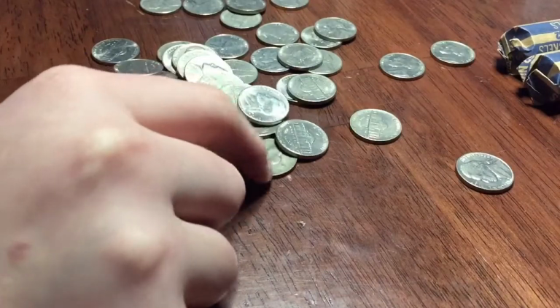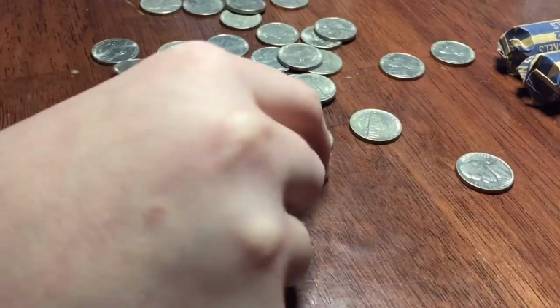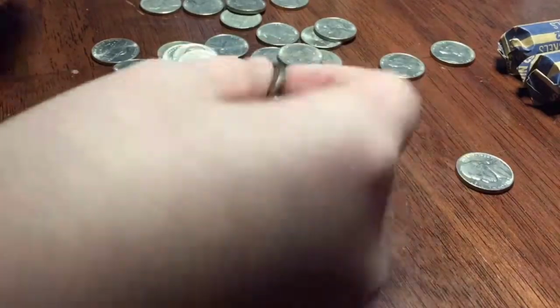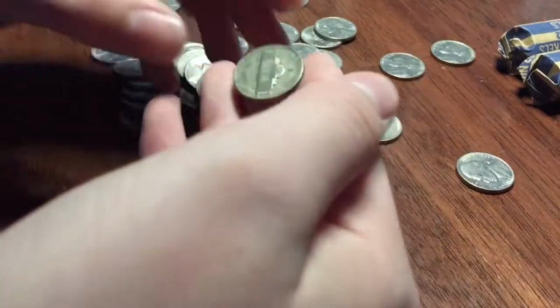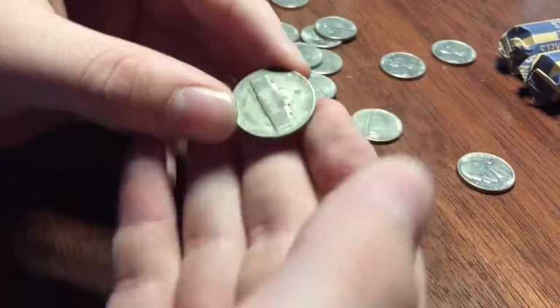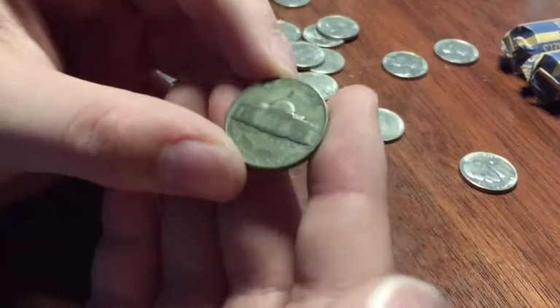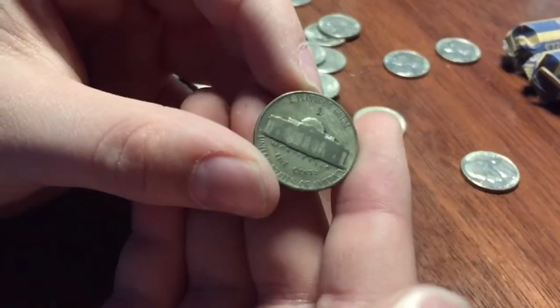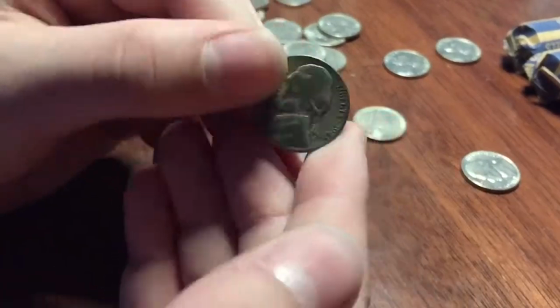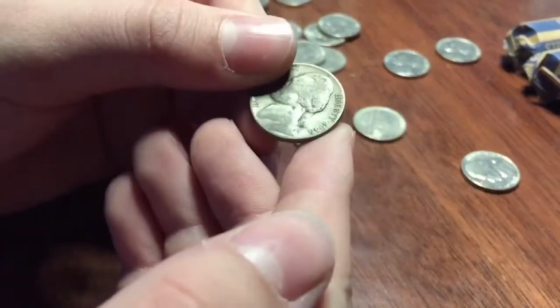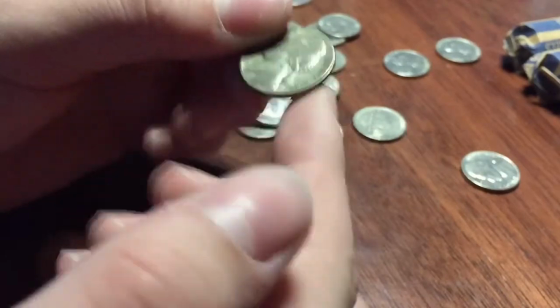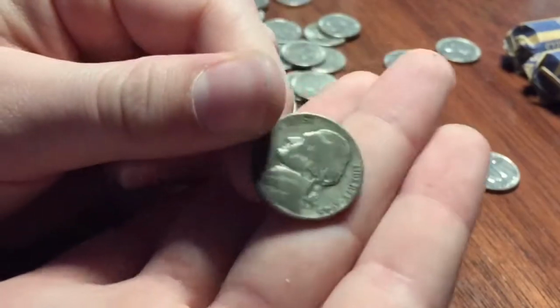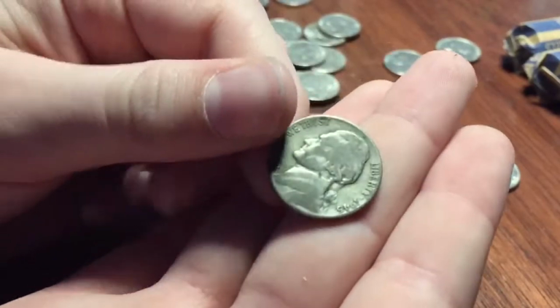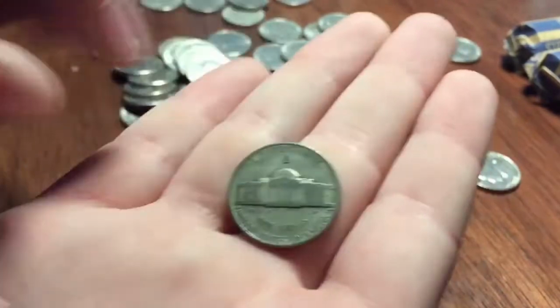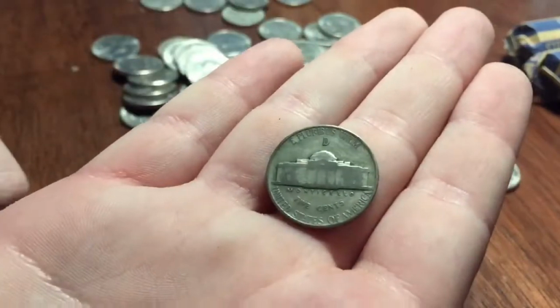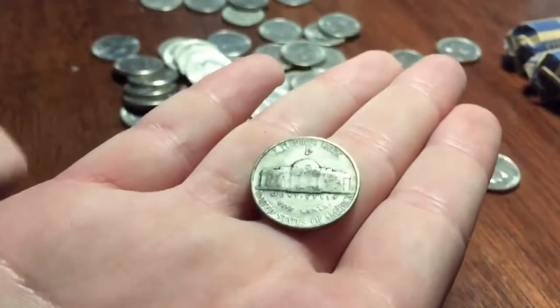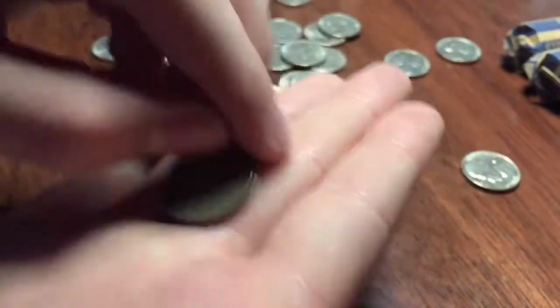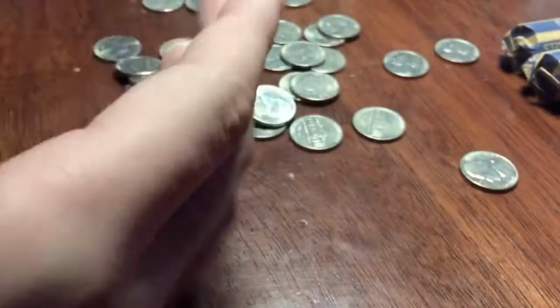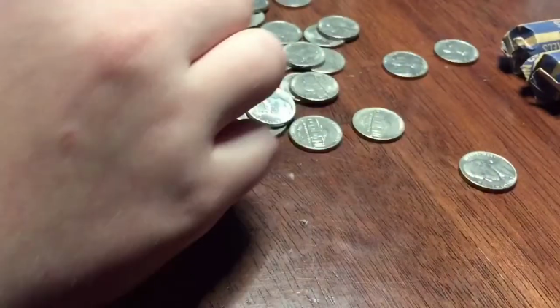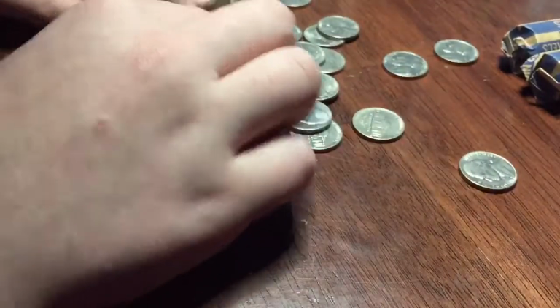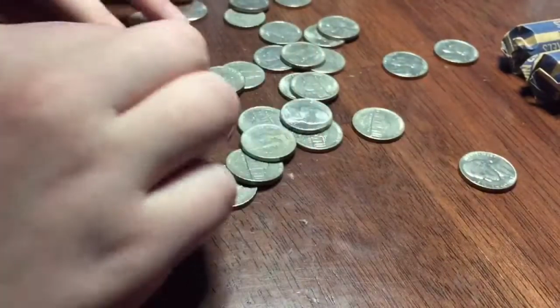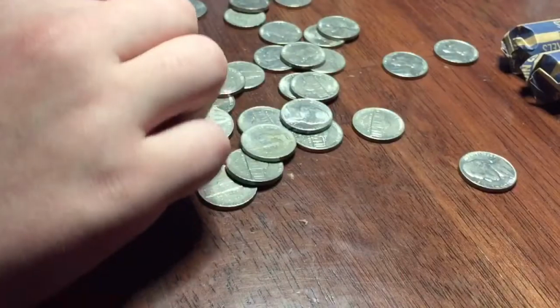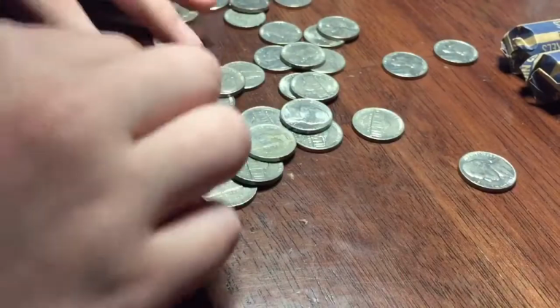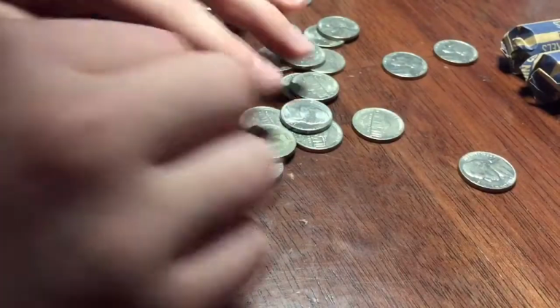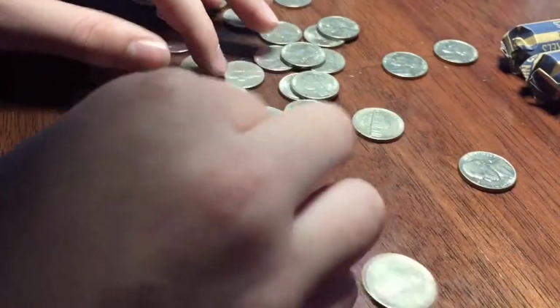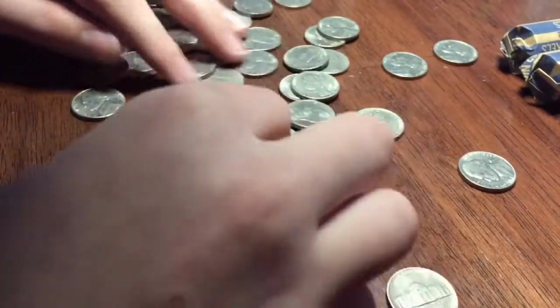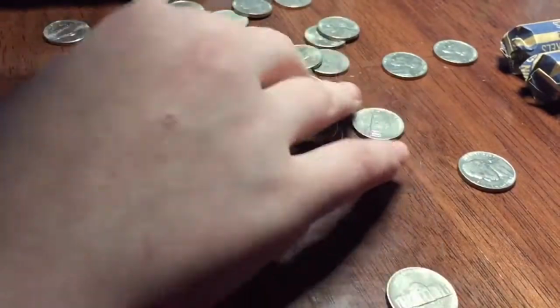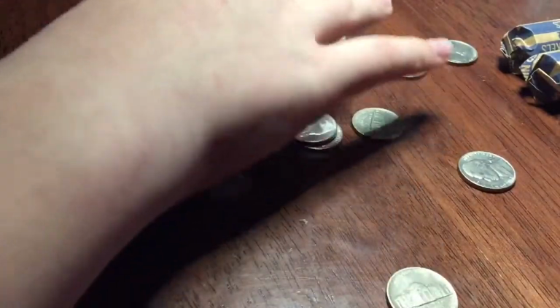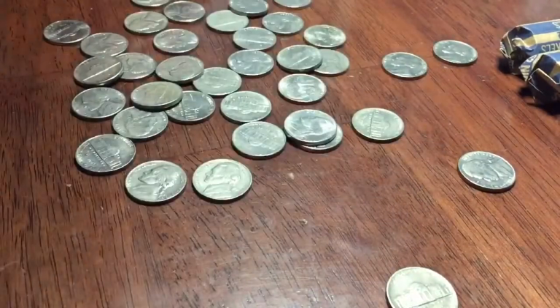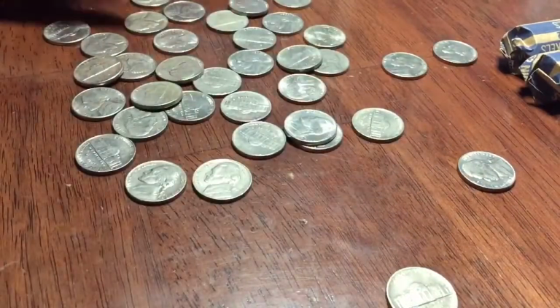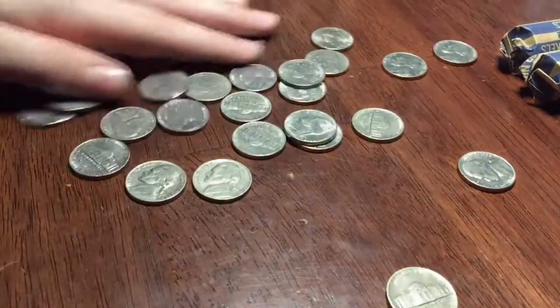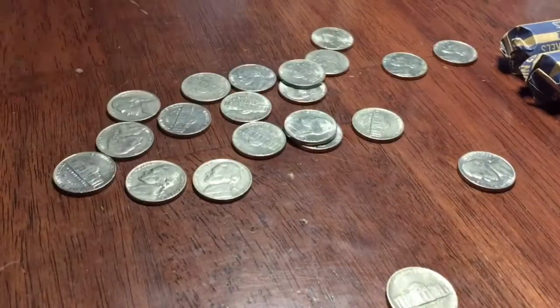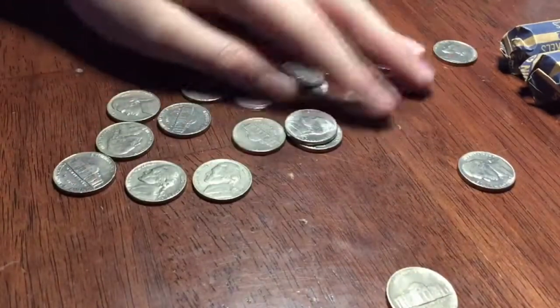We got our first silver nickel — Denver Mint, 1945. All right, we got some silver. I don't think we have anything else. Awesome, we'll keep going.